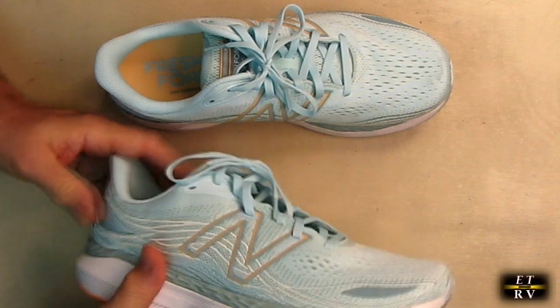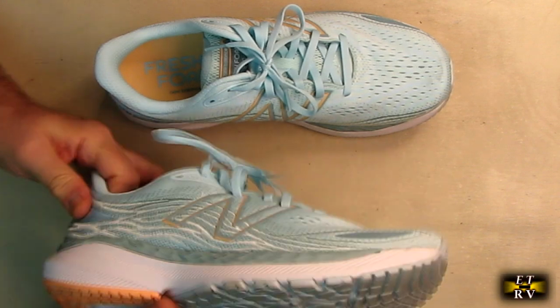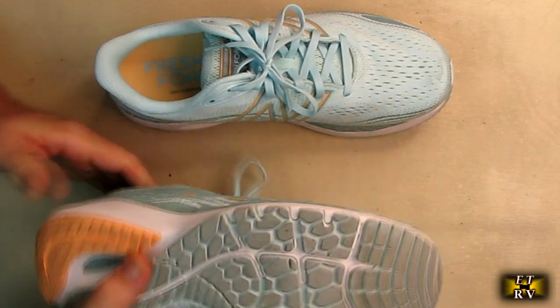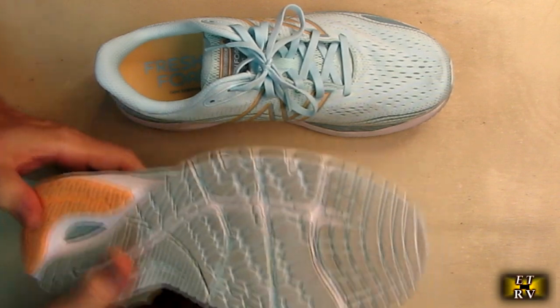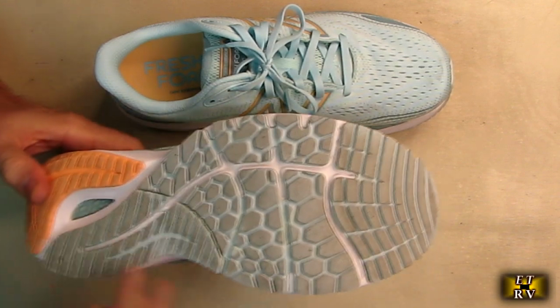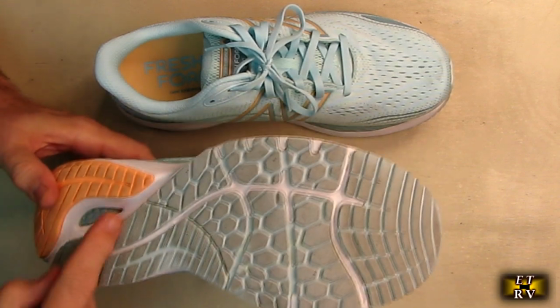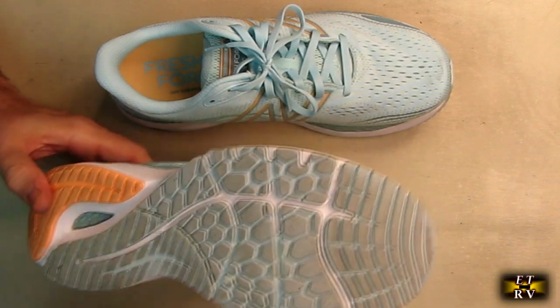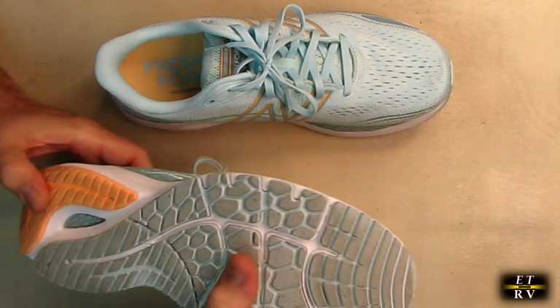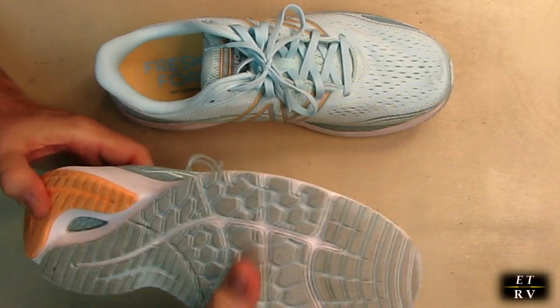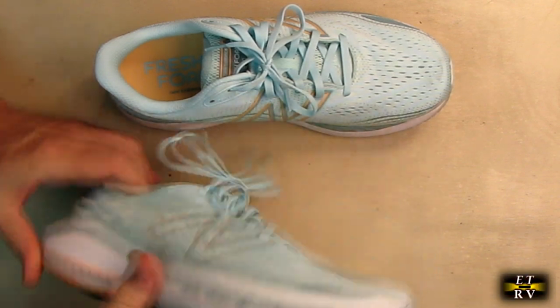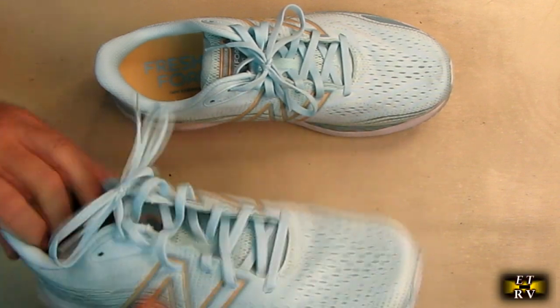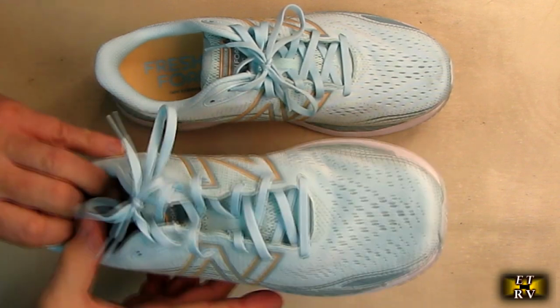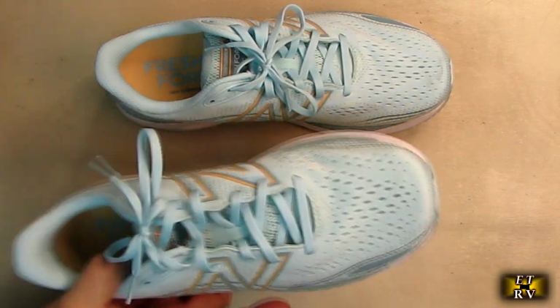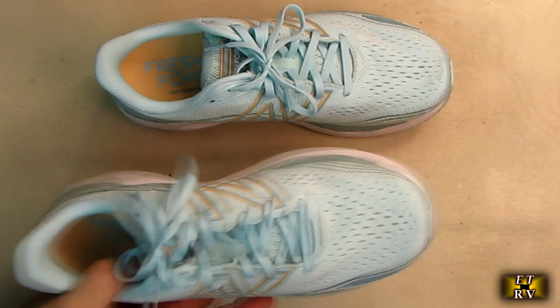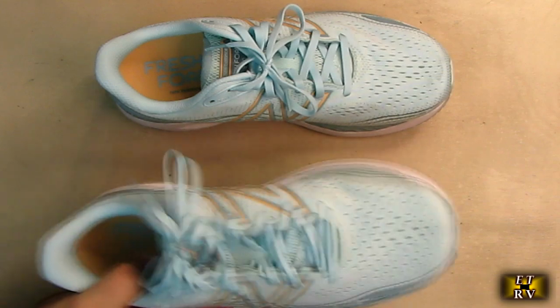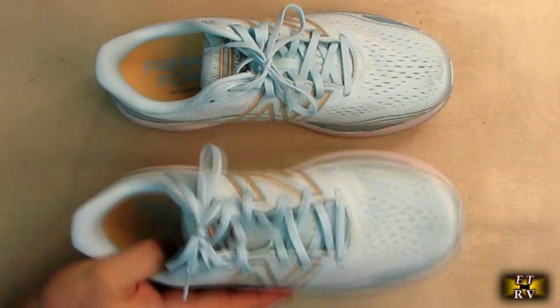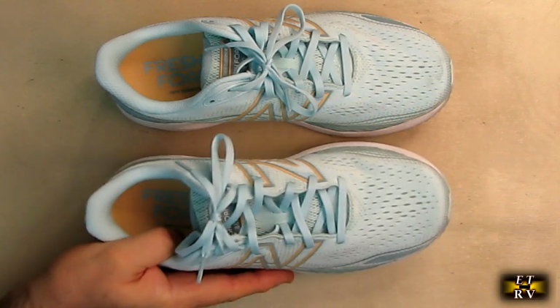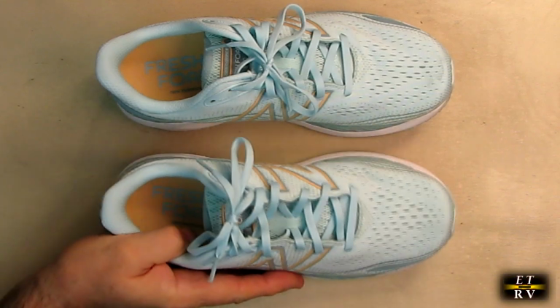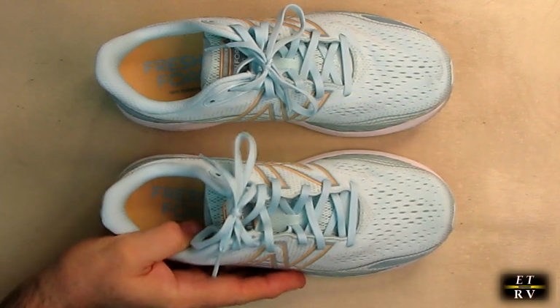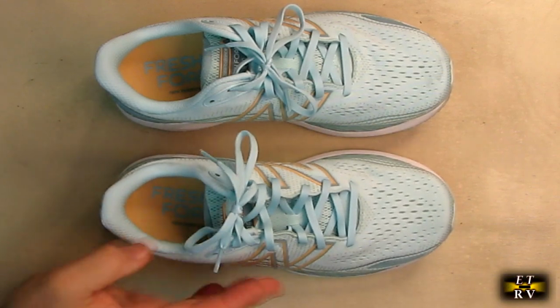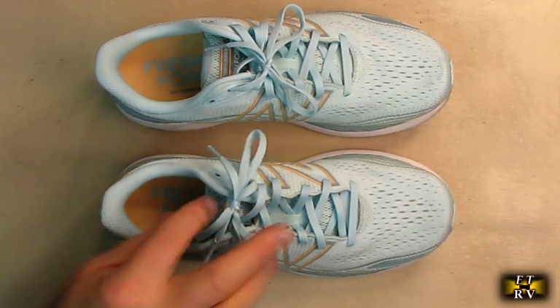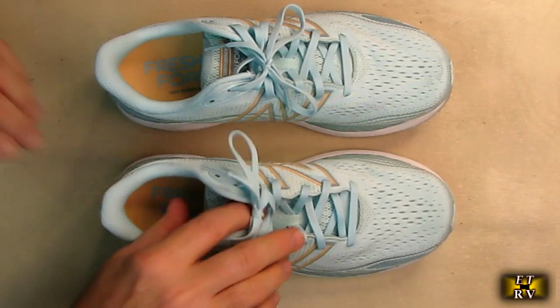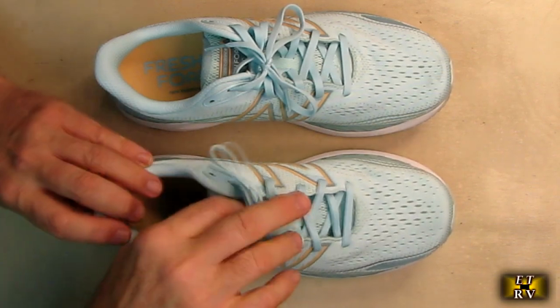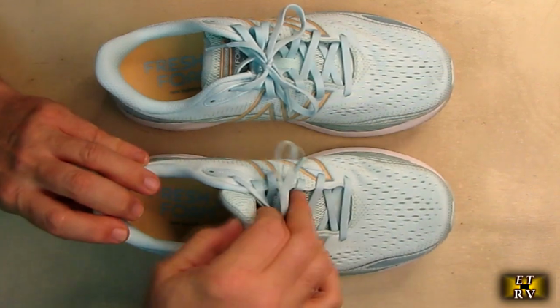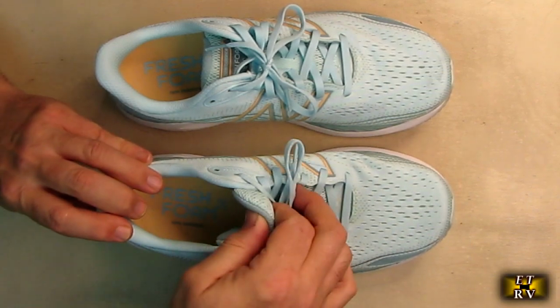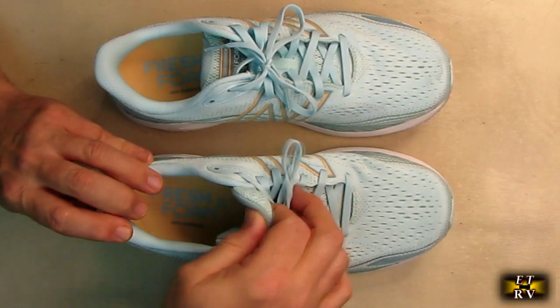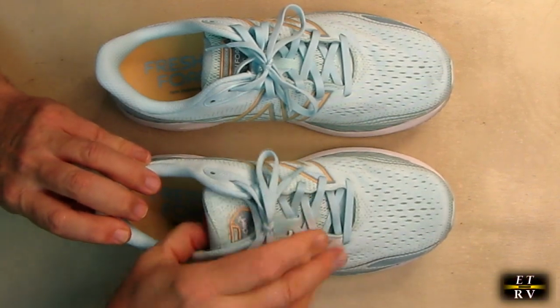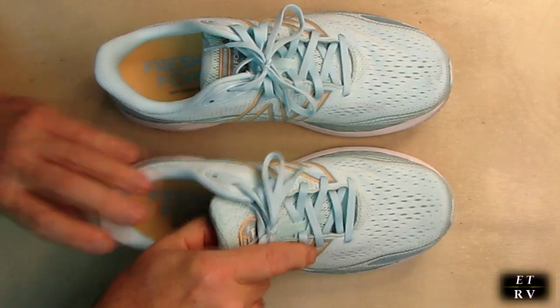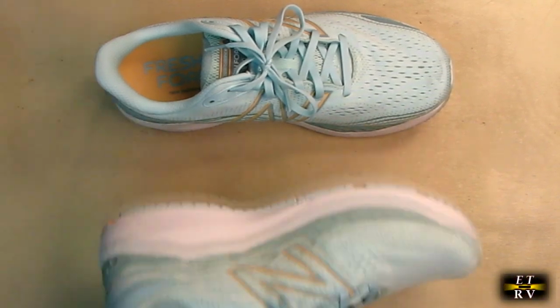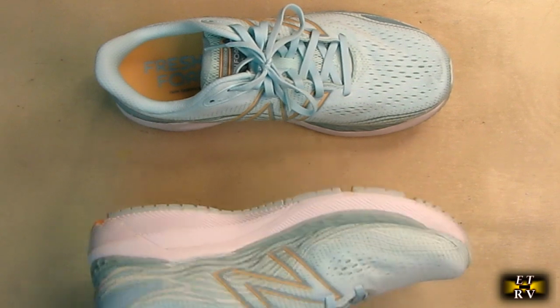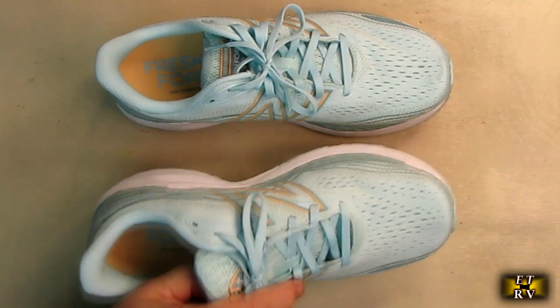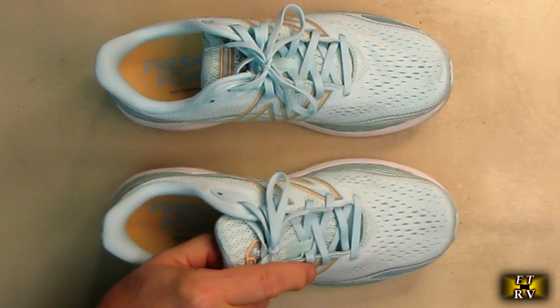You can see the tread on here — very nice. These are so light, it's unbelievable. Yet they give you really, really good support and they just look really good.